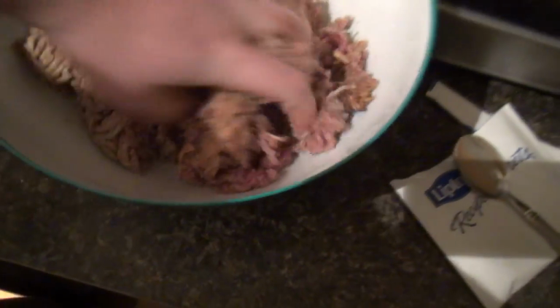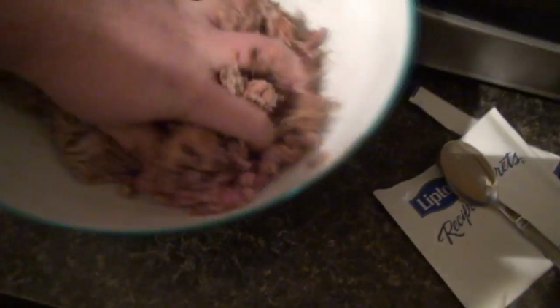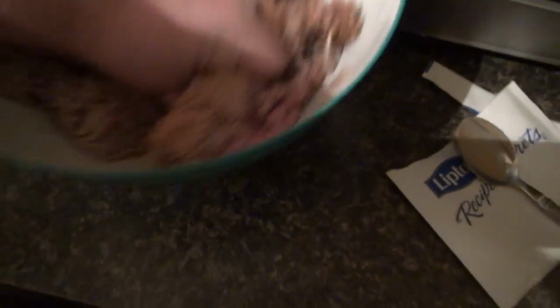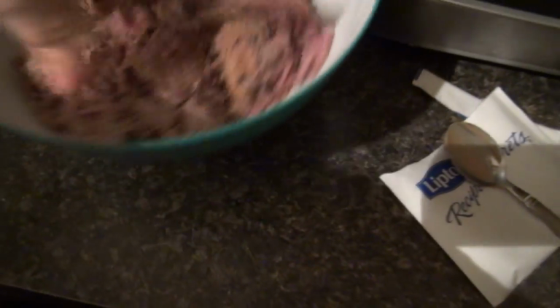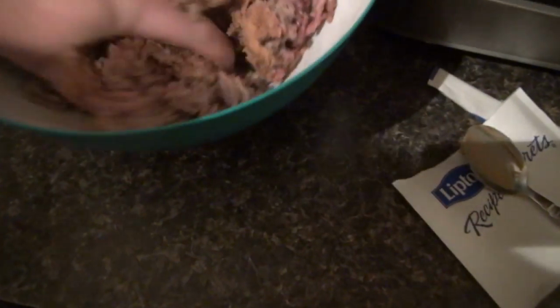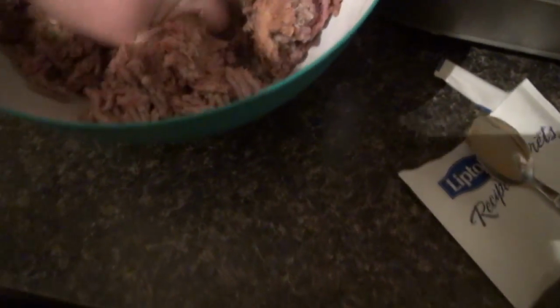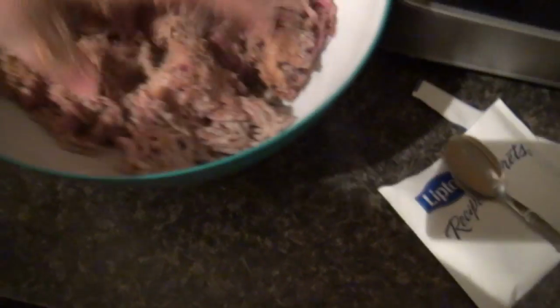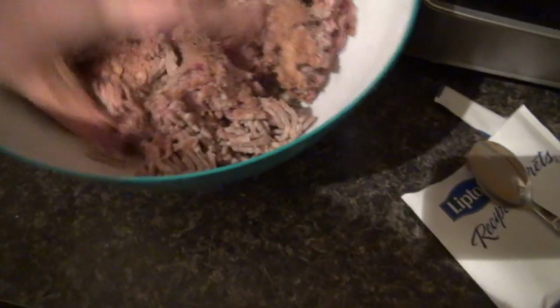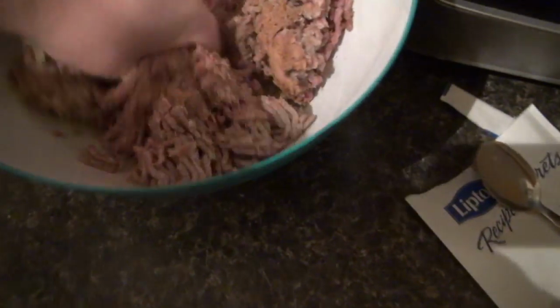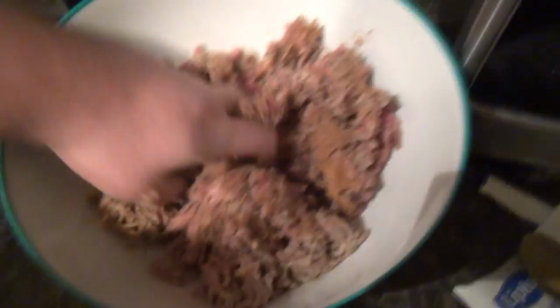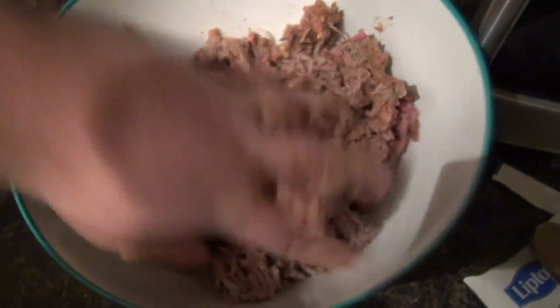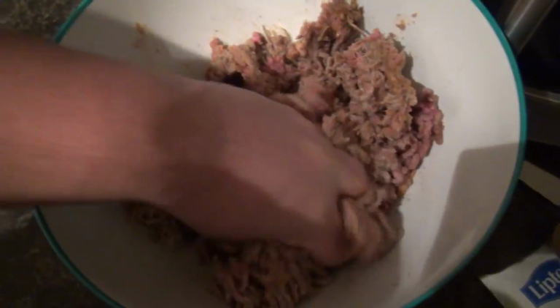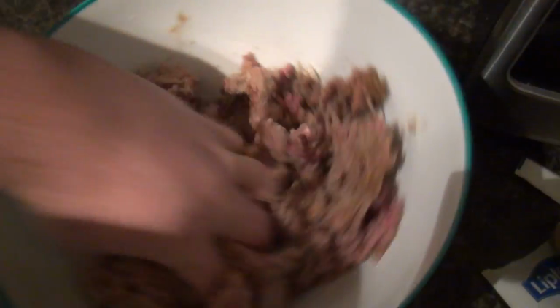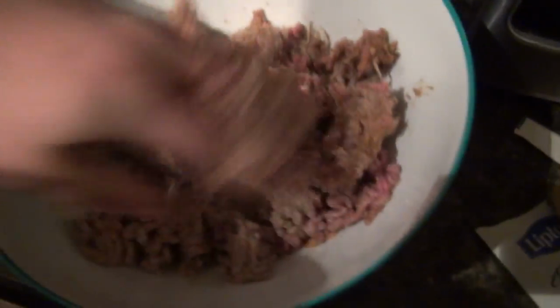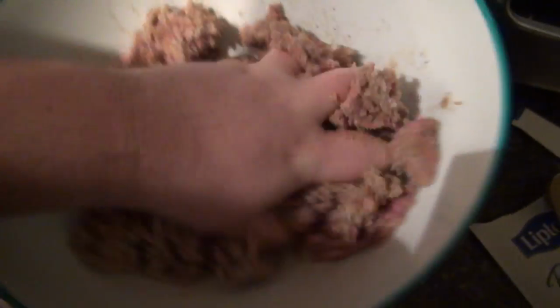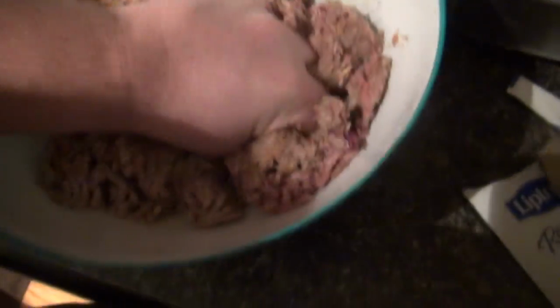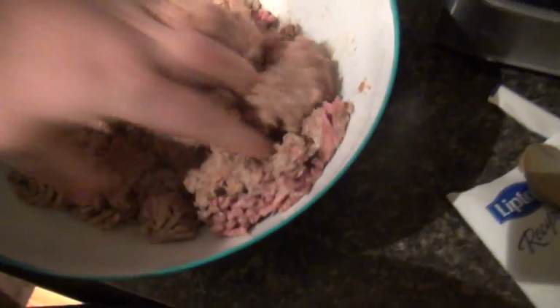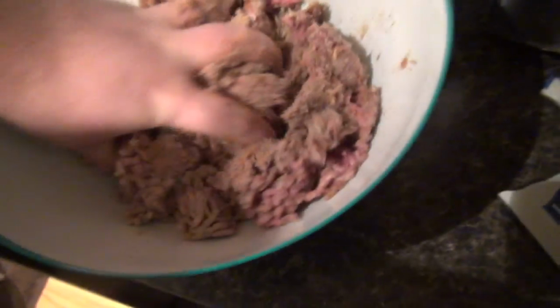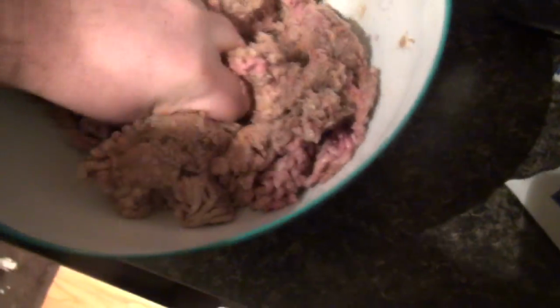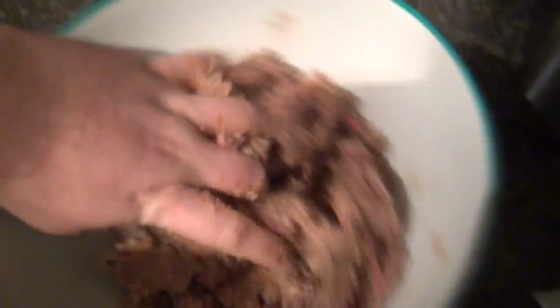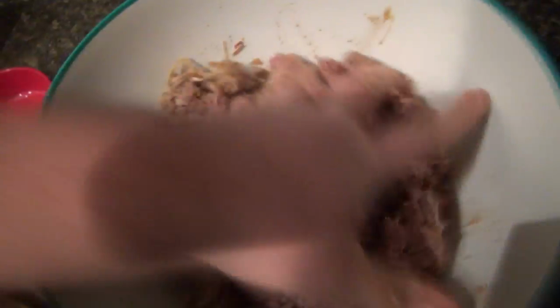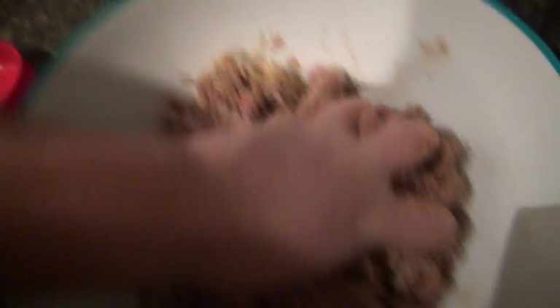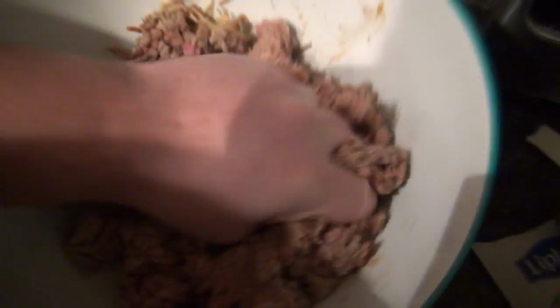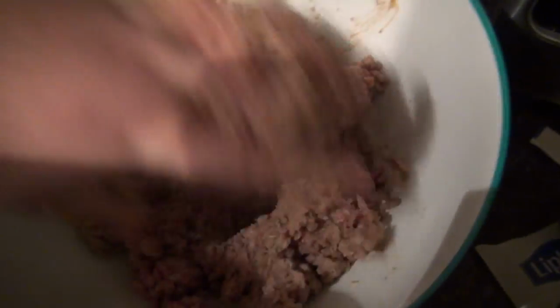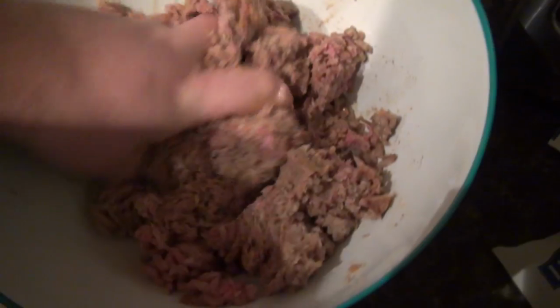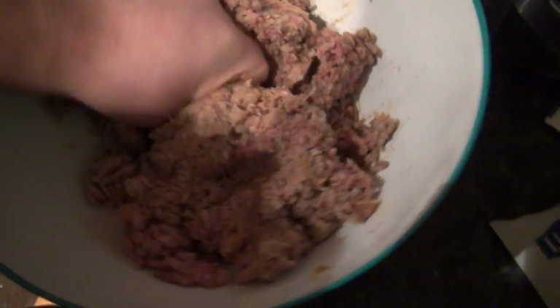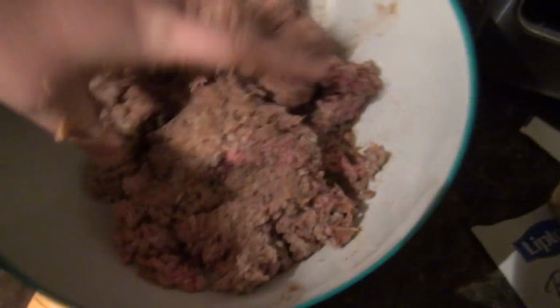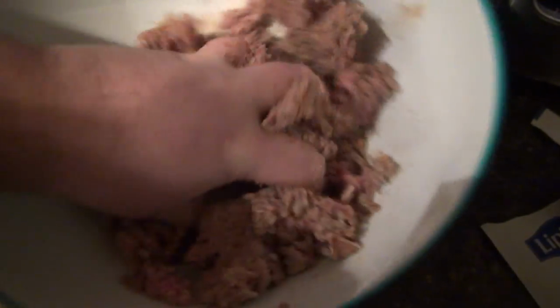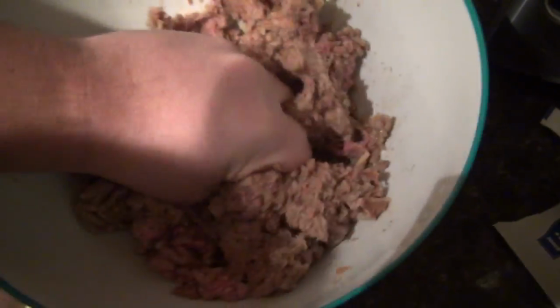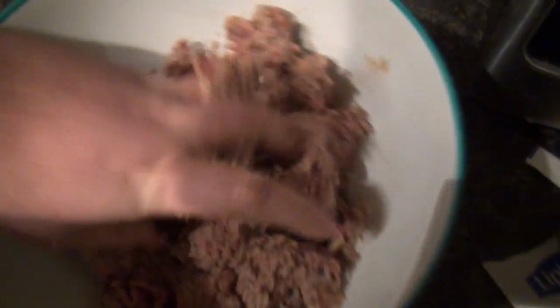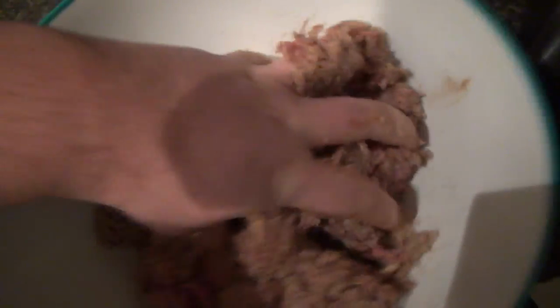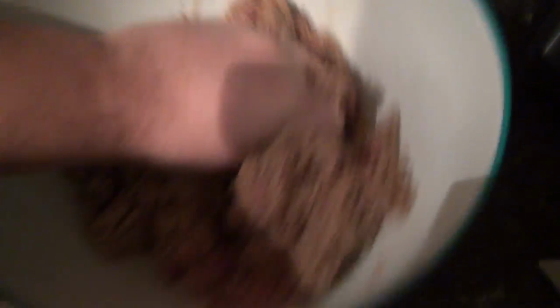Mix it all together. And if you're worried, so am I — I've never done this. I don't know that it's gonna work, but I'm trusting my friend Isaac.